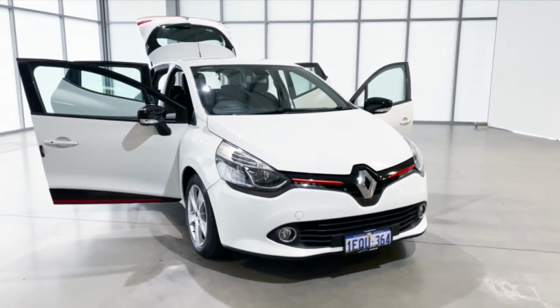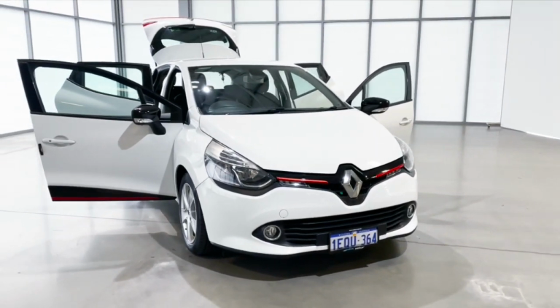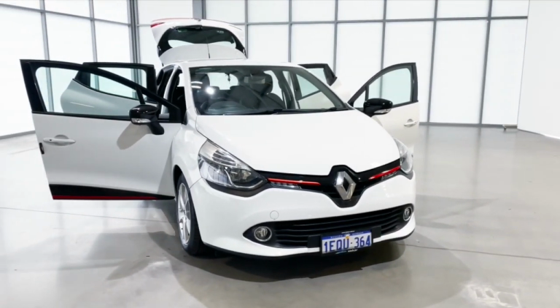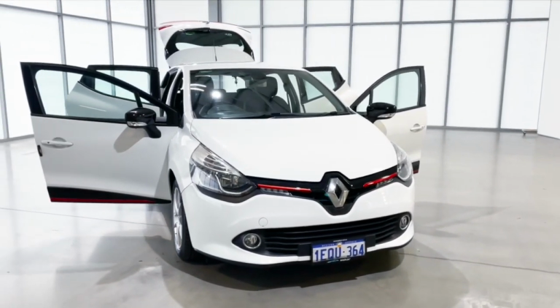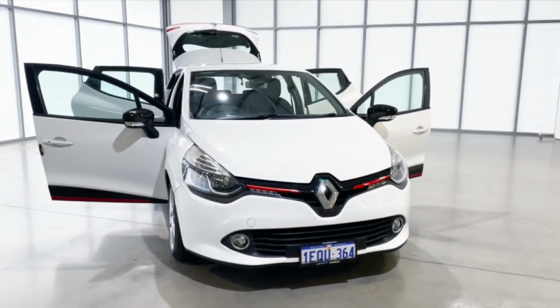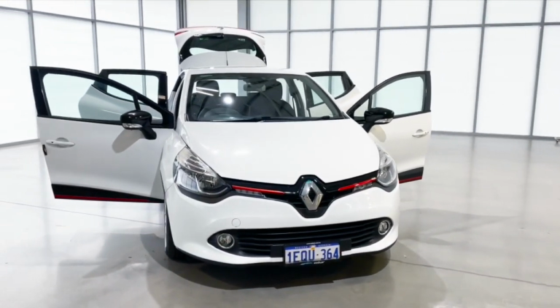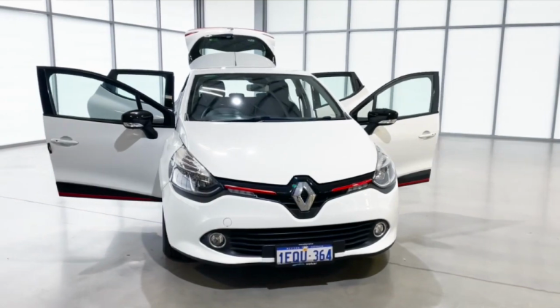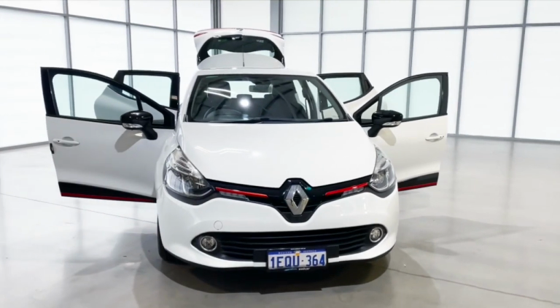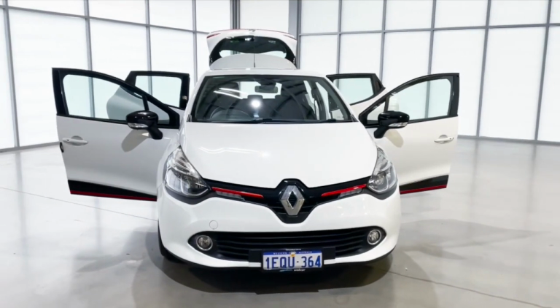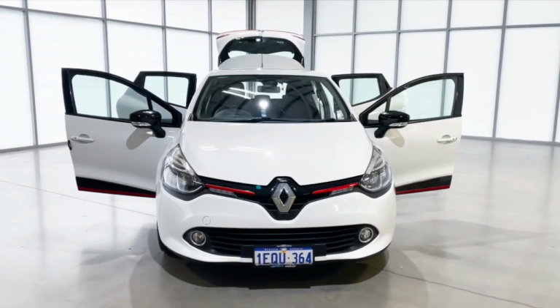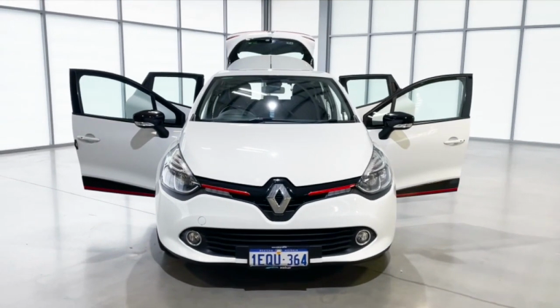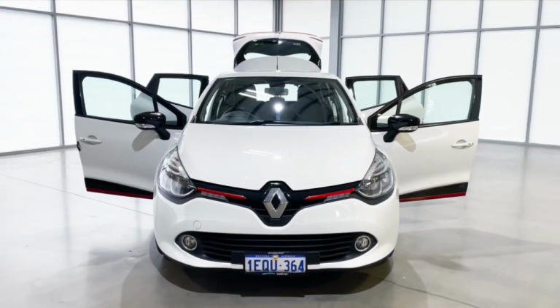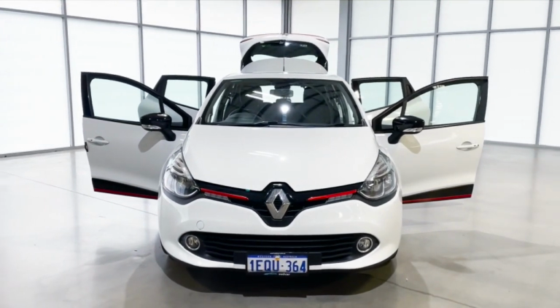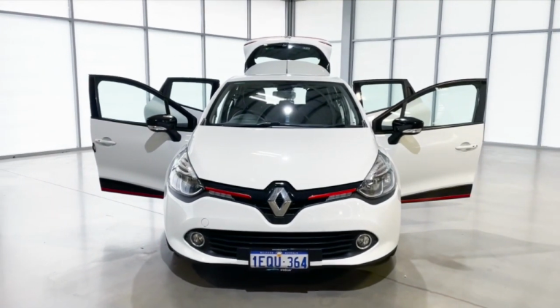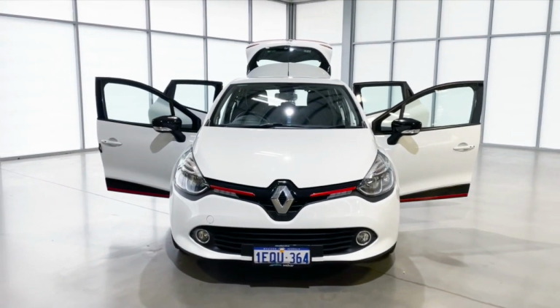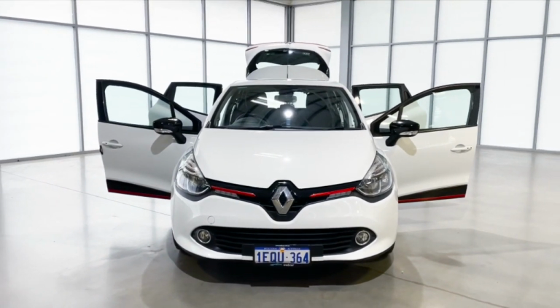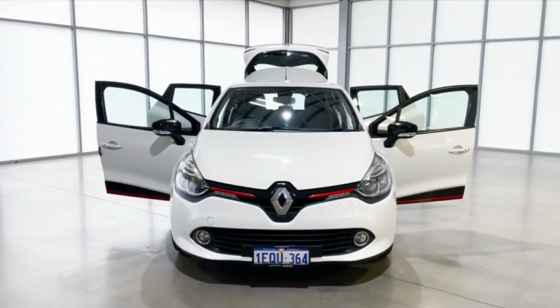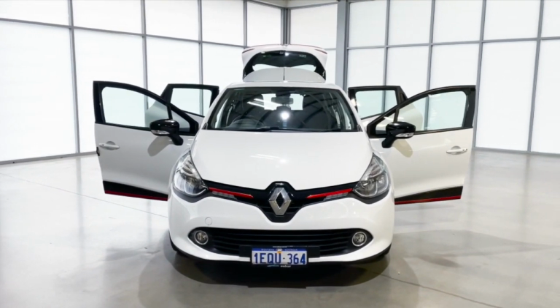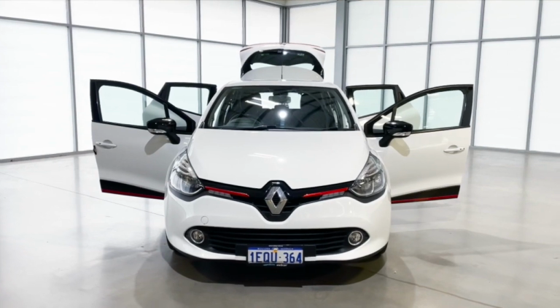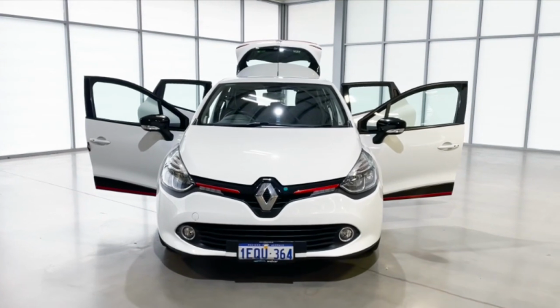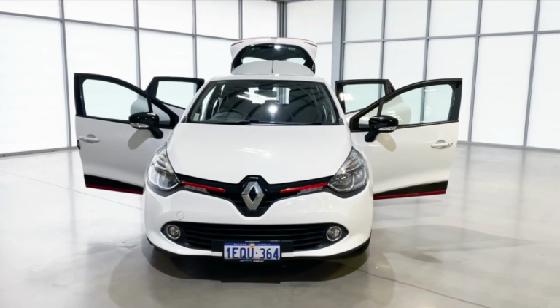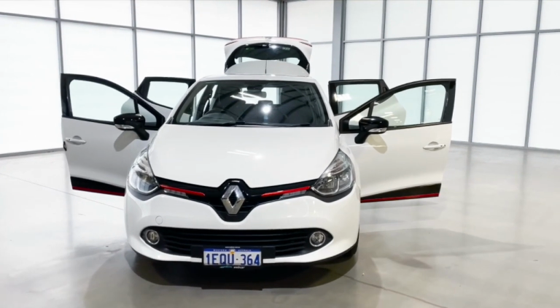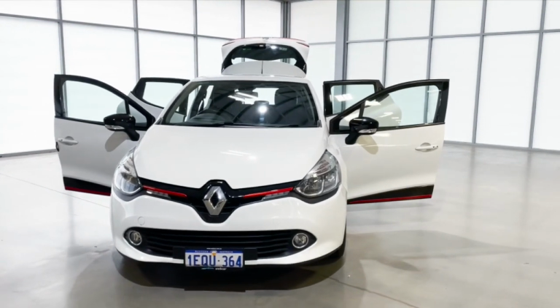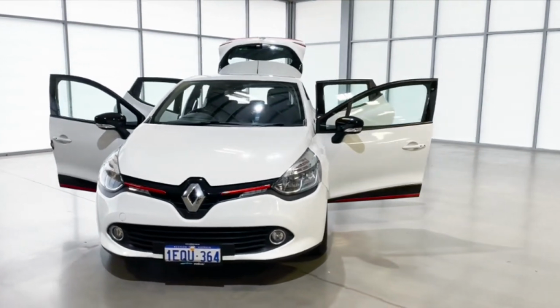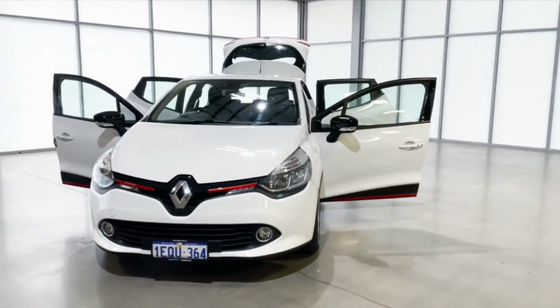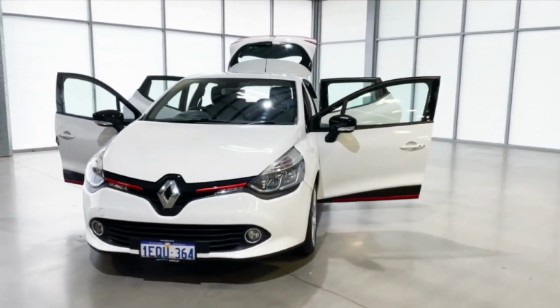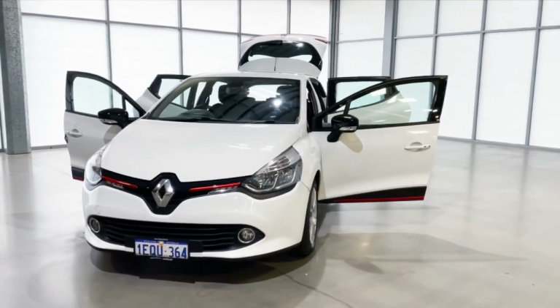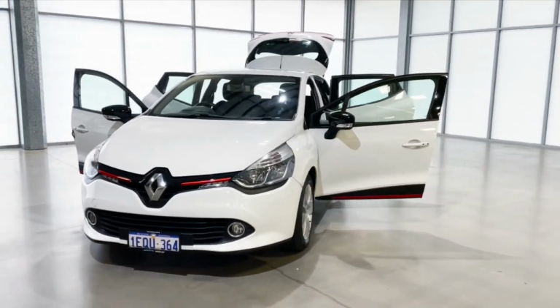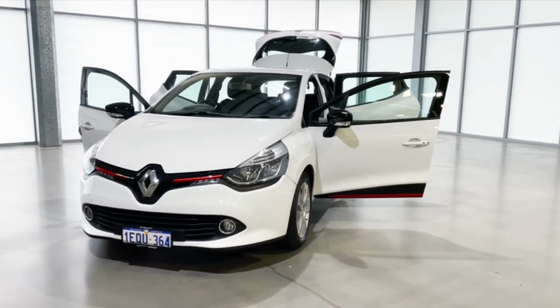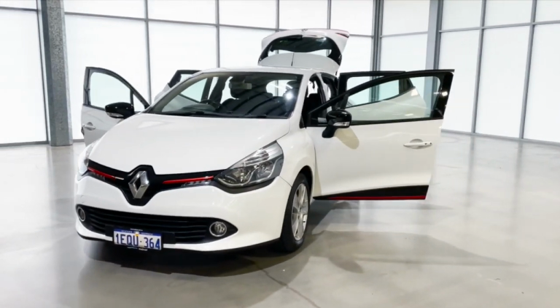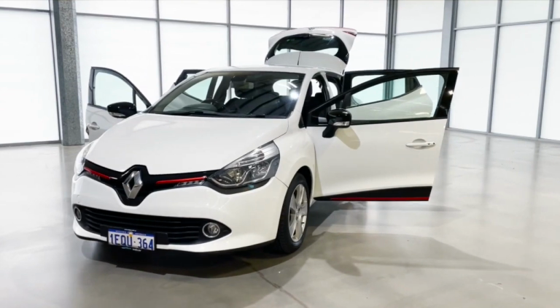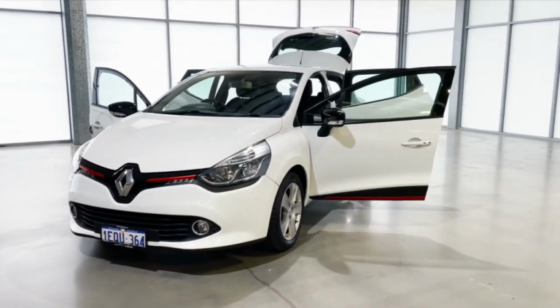Here we have a 2015 Renault Clio. It's a six-speed auto with a 1.2 litre petrol engine and 88 kilowatts of power. It comes with a 5 star ANCAP rating and has three months webcar warranty.